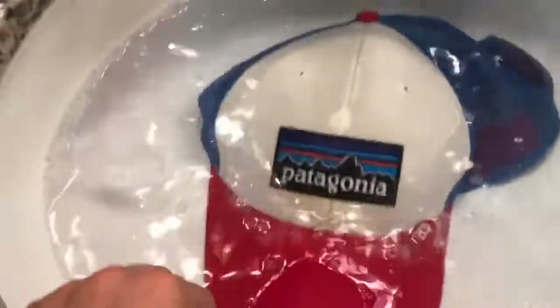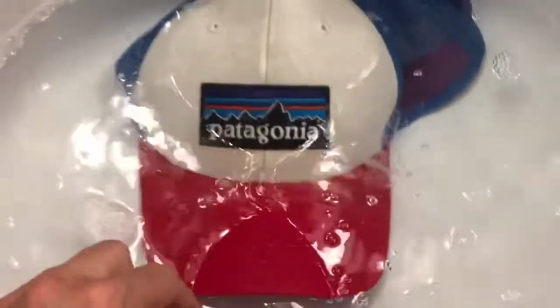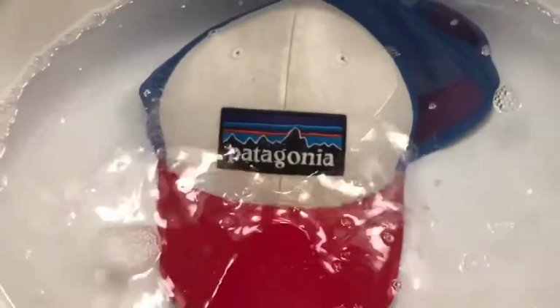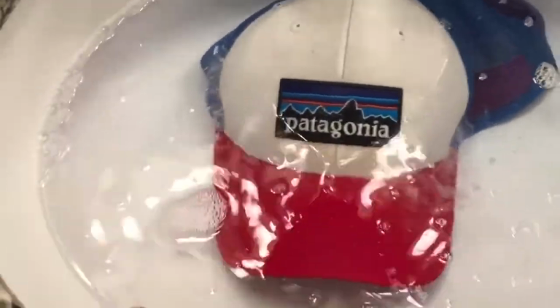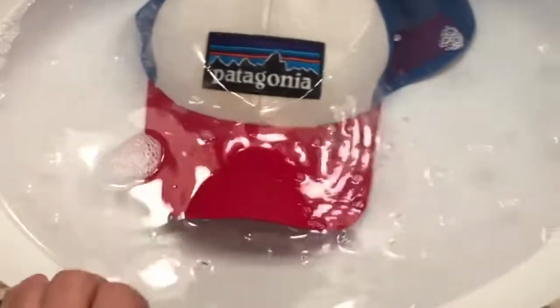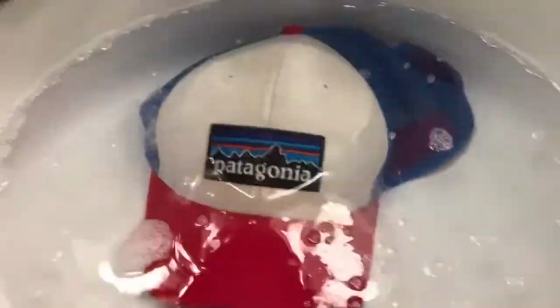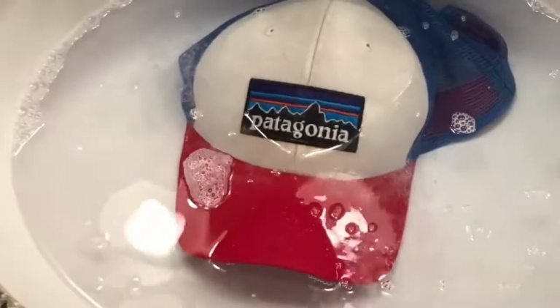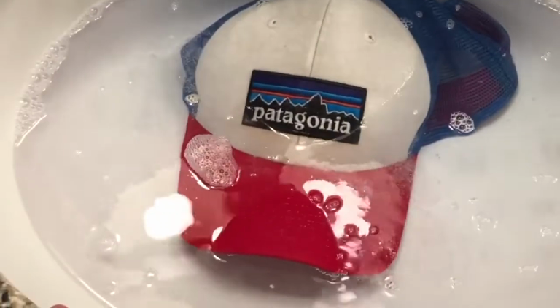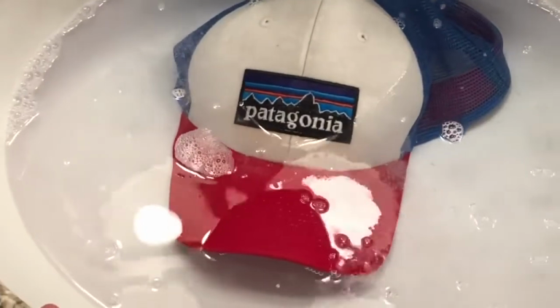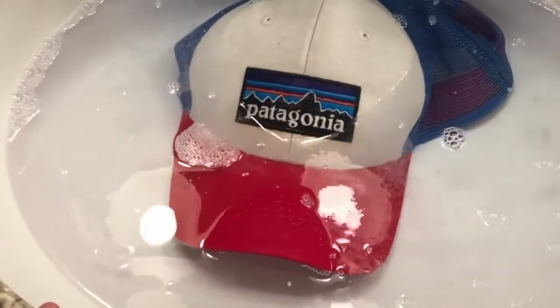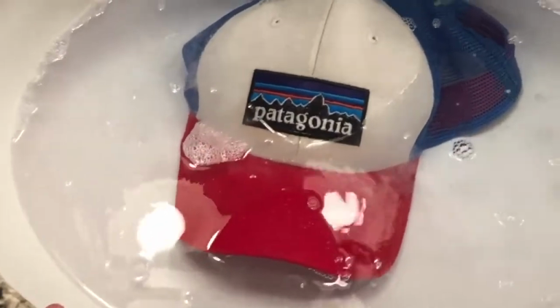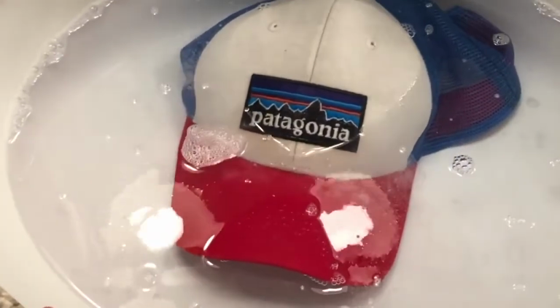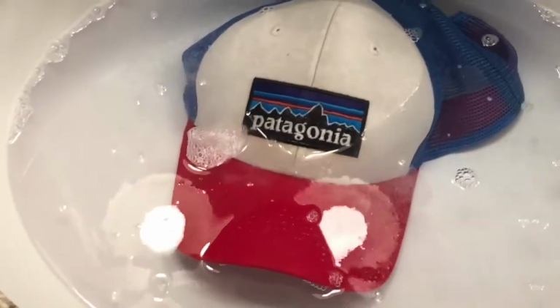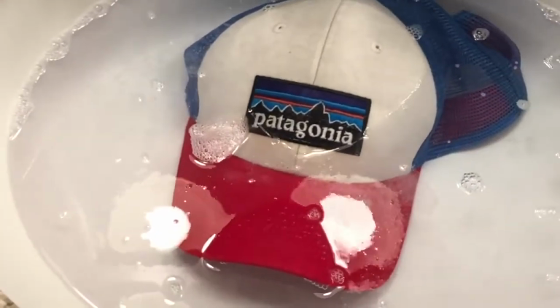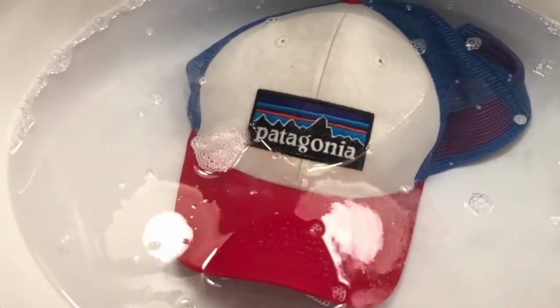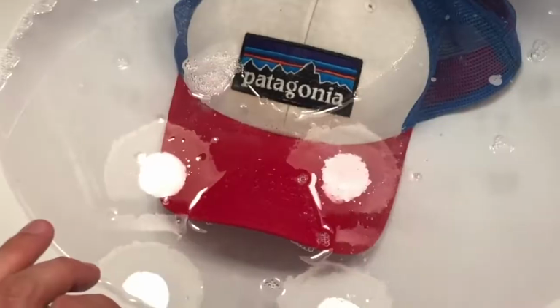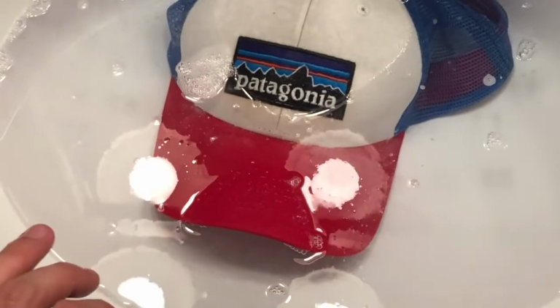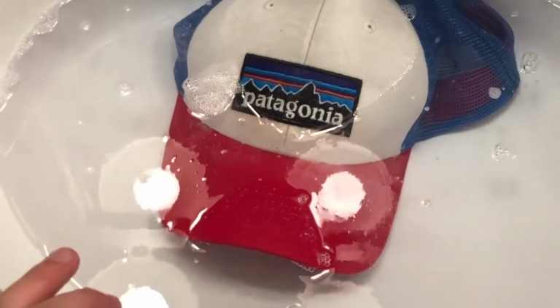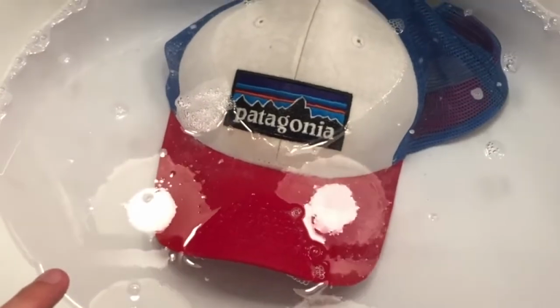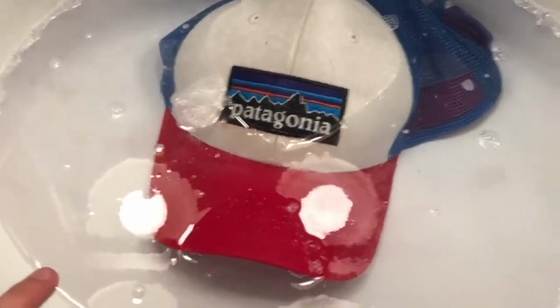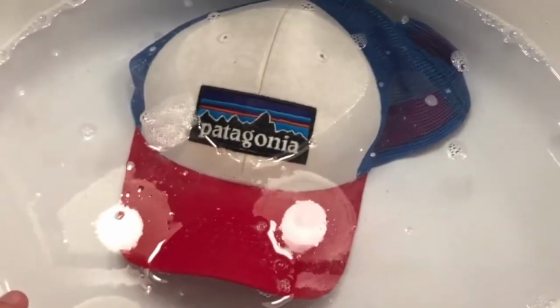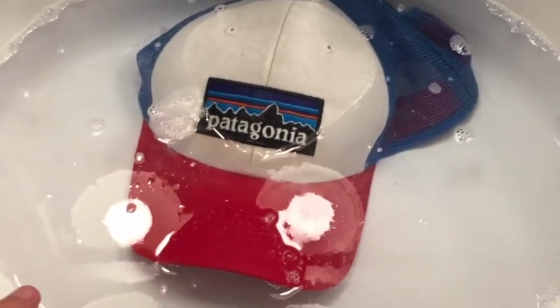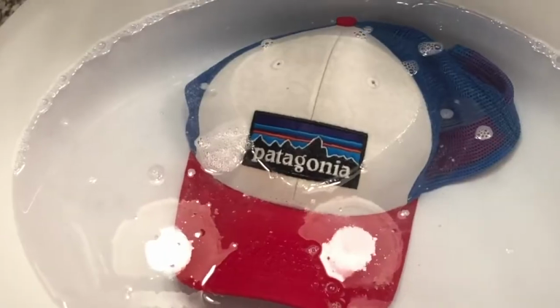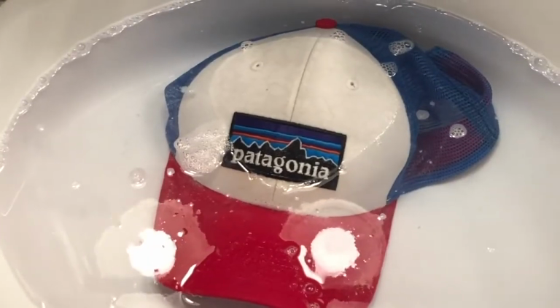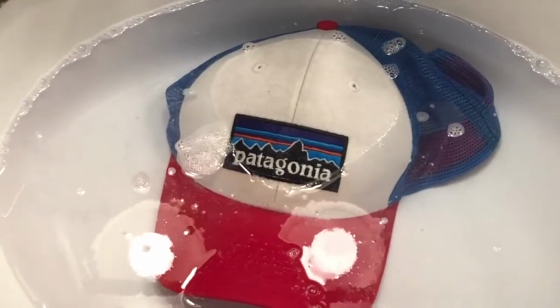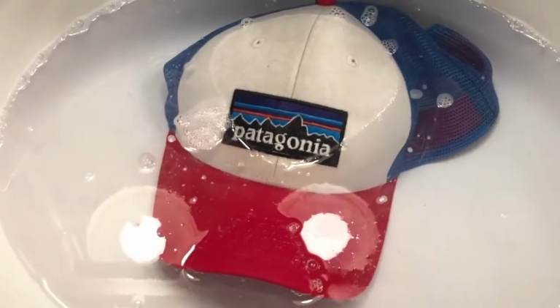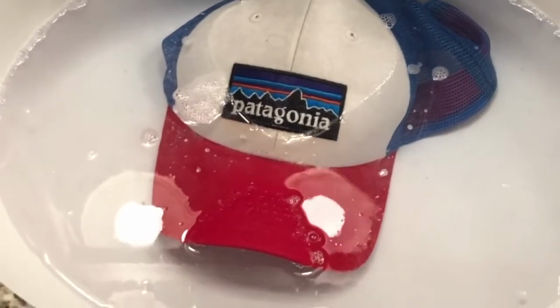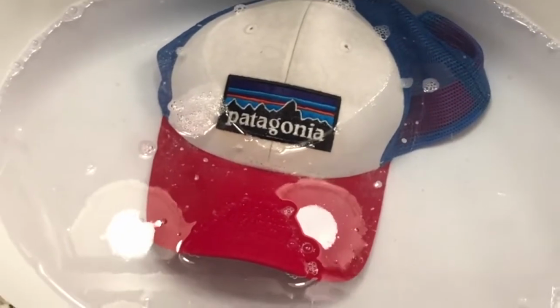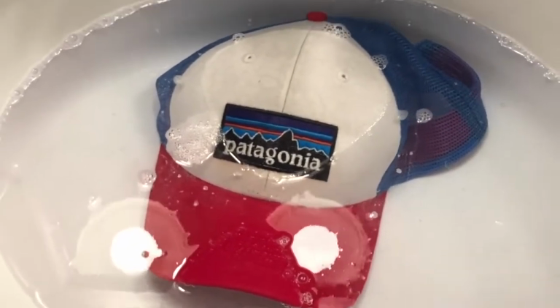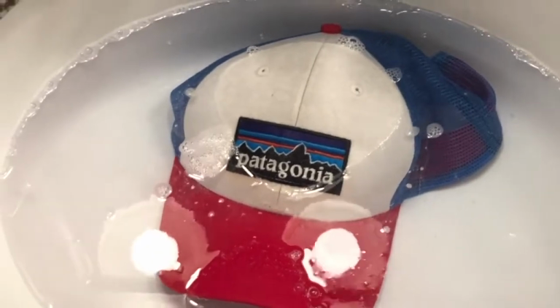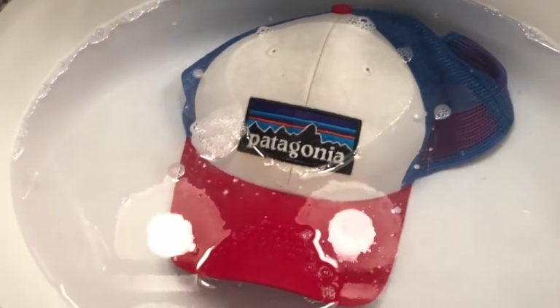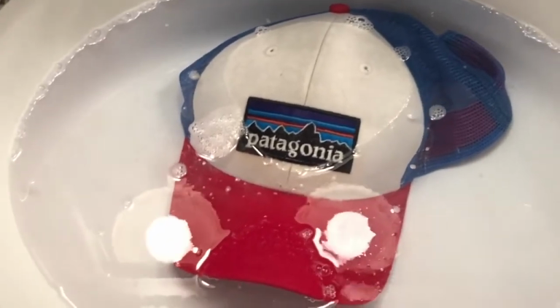Part of this is making sure that the hat doesn't lose its shape, which is why we're doing it by hand. We are just gonna let it soak for up to four hours. We will let it air dry, or treat it again if there are some stubborn stains.